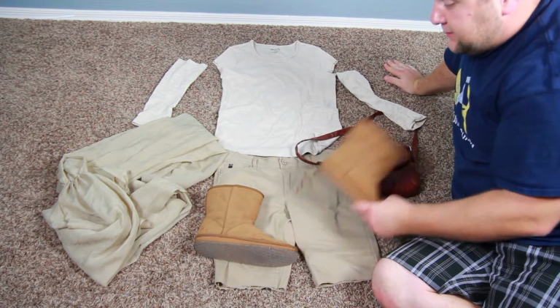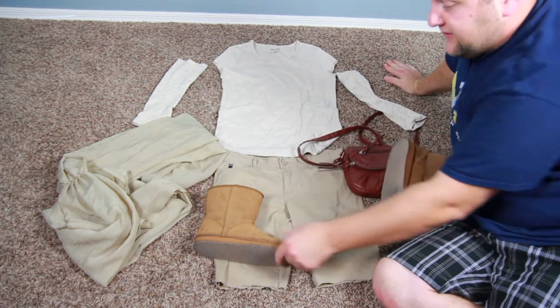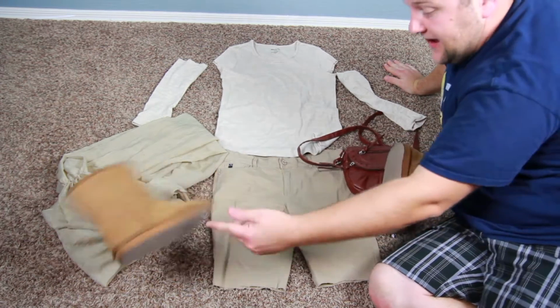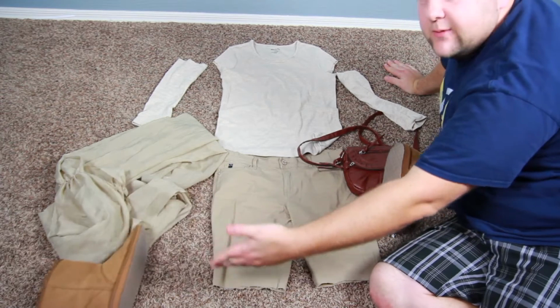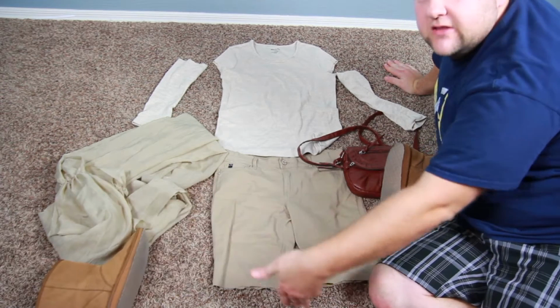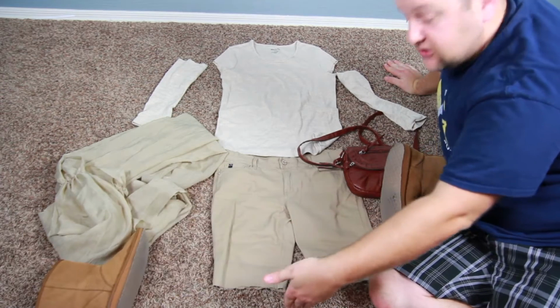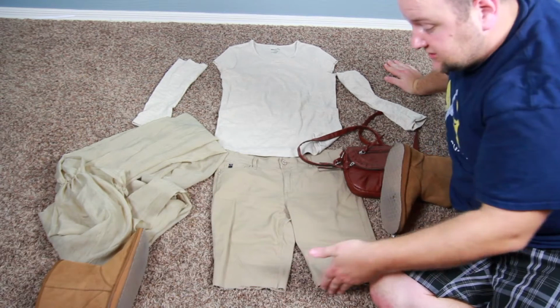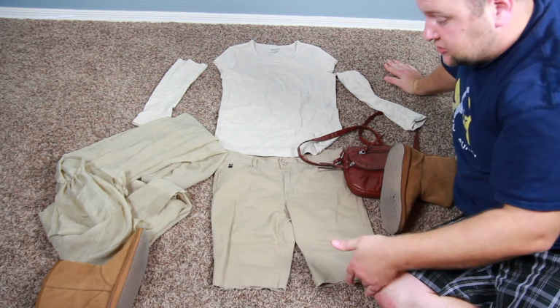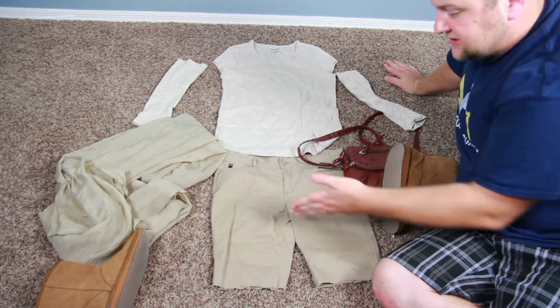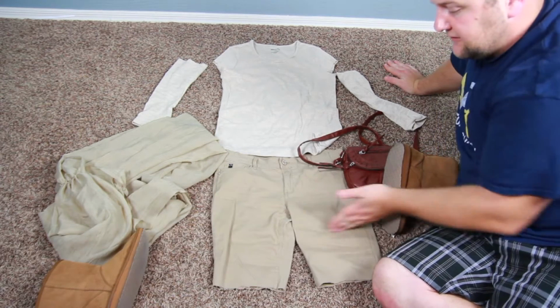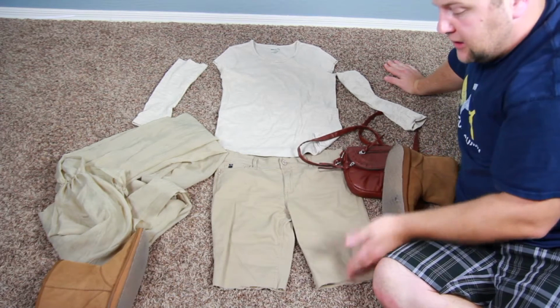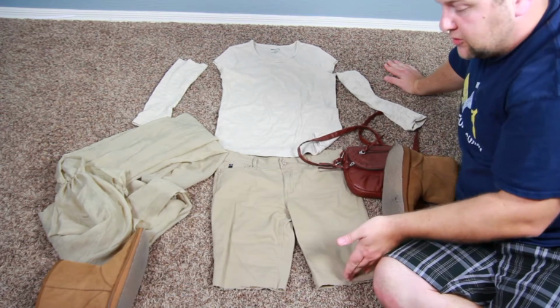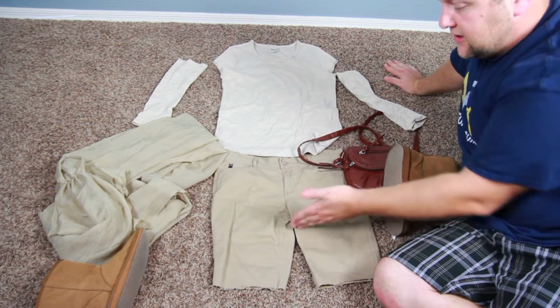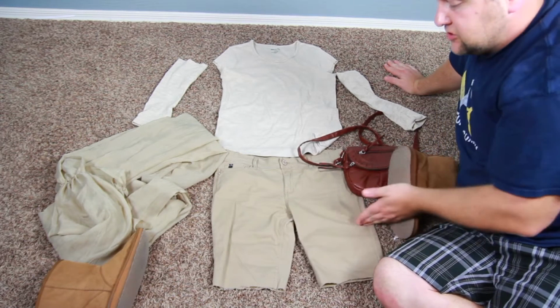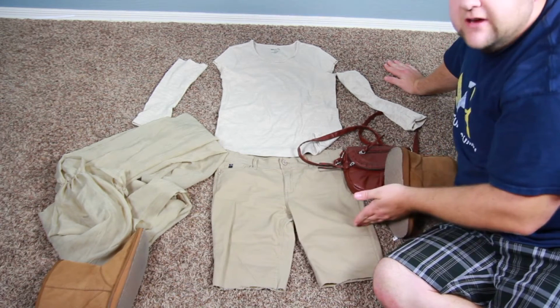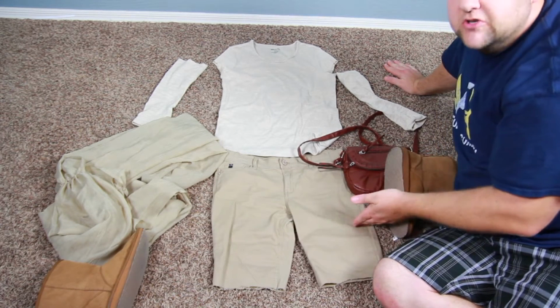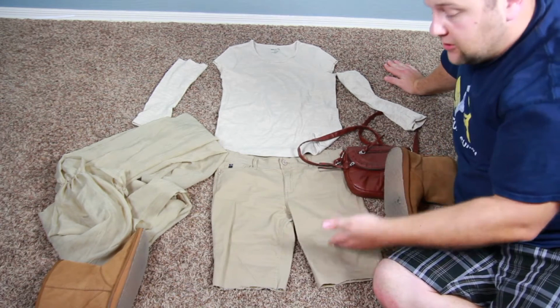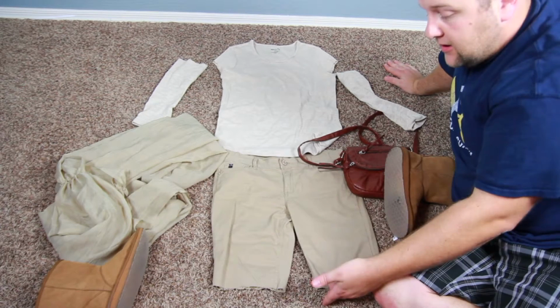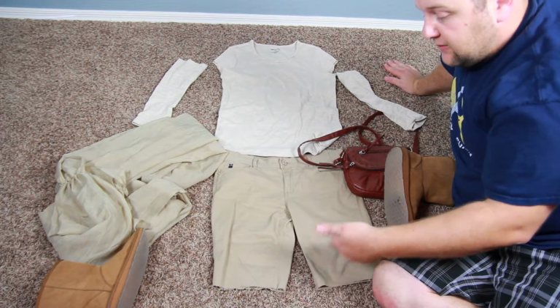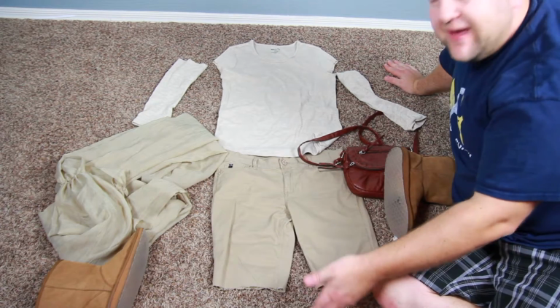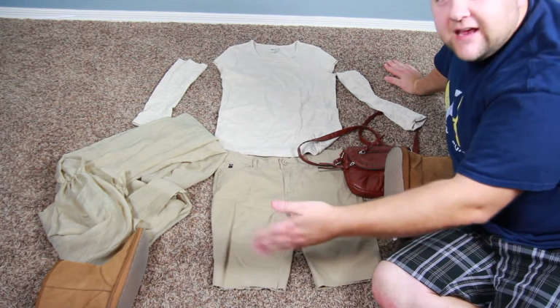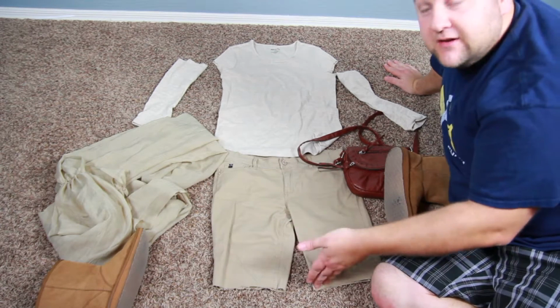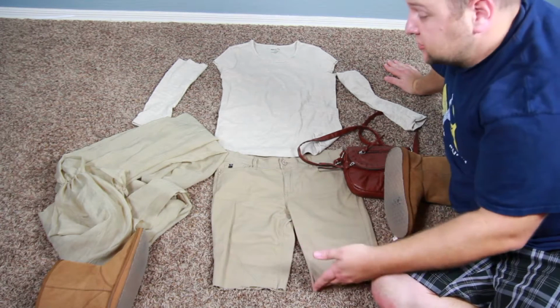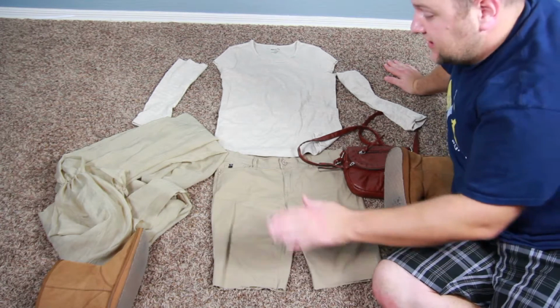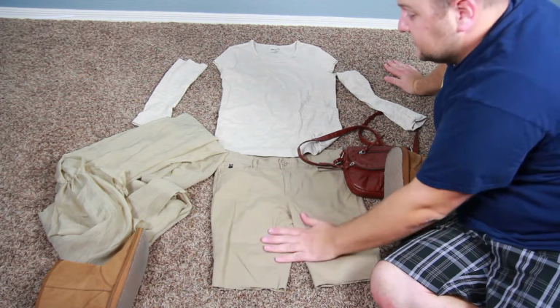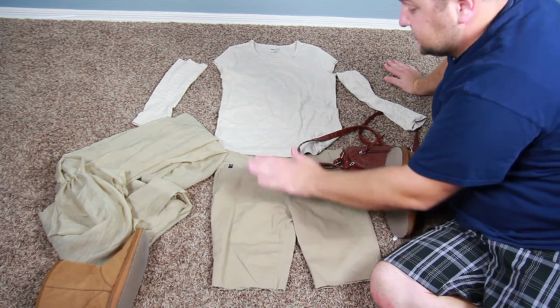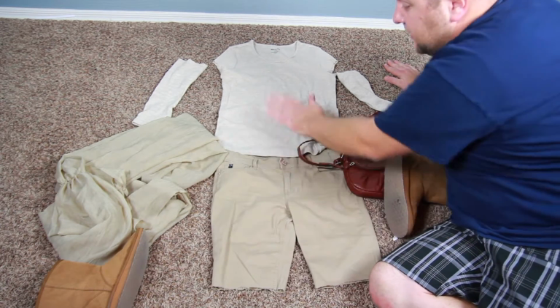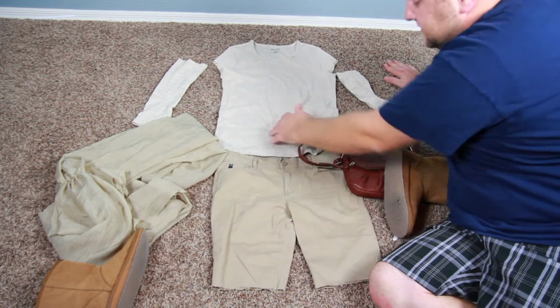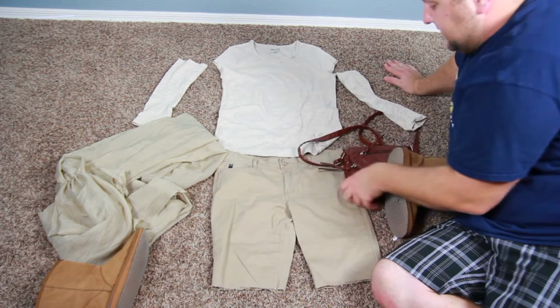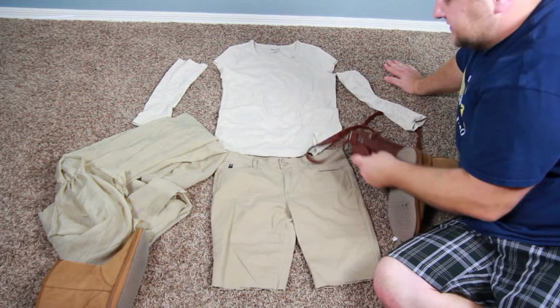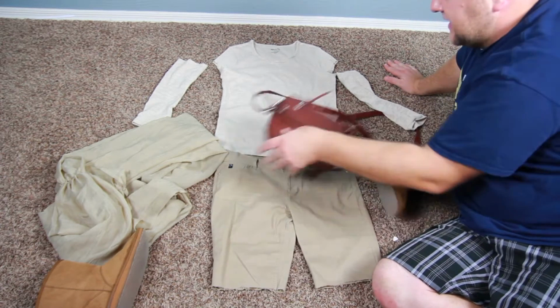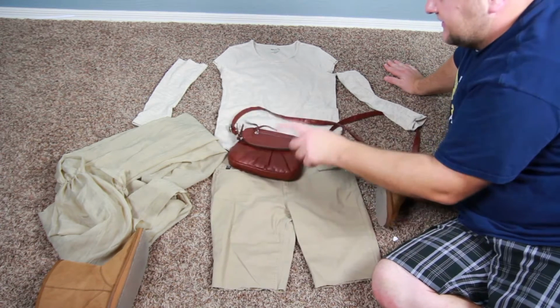Plus we found pants and cut those into long shorts, because it's hard to find long shorts — usually you find short shorts. We found pants and cut them into long shorts. These are each $10.